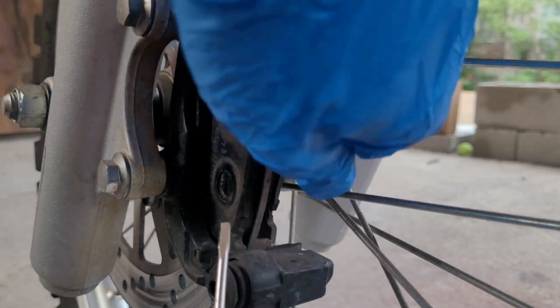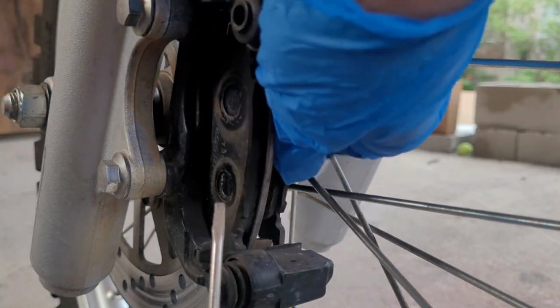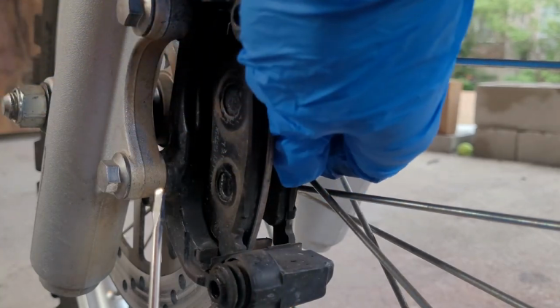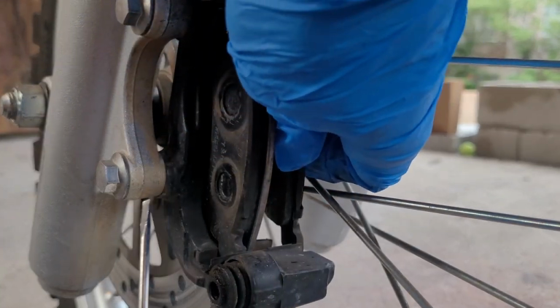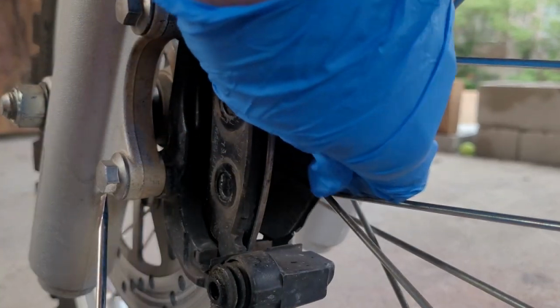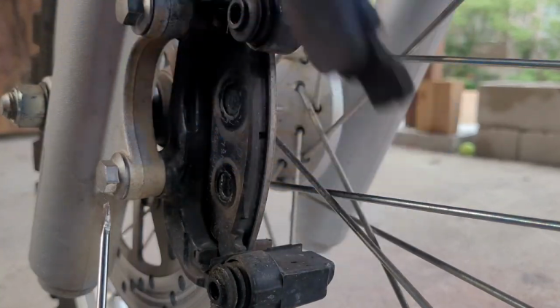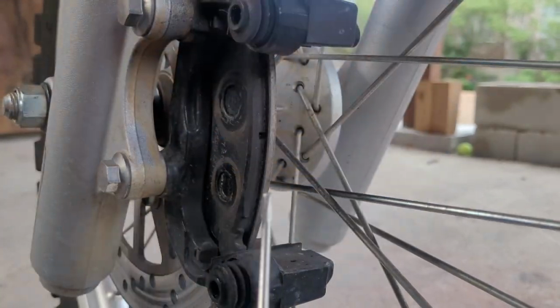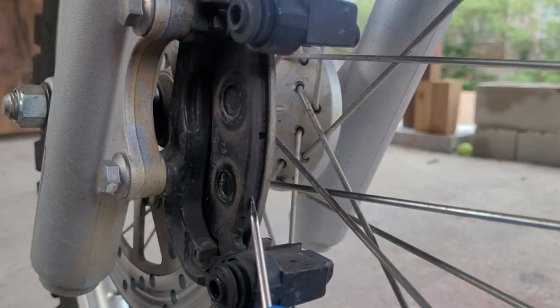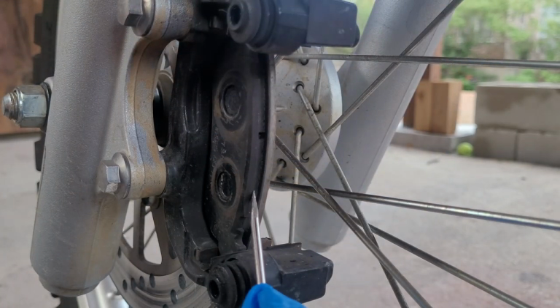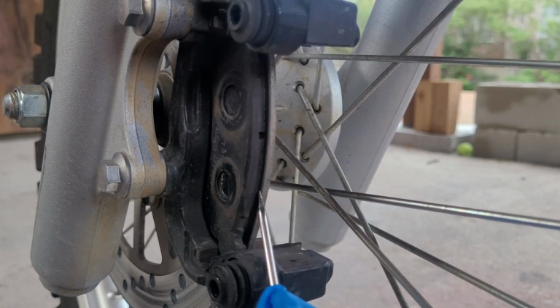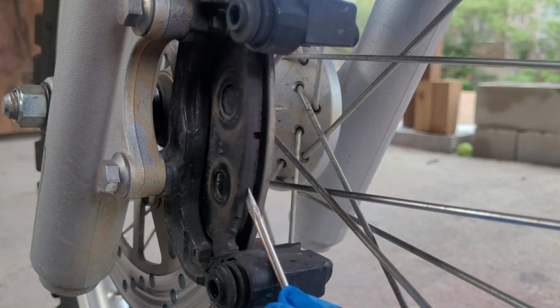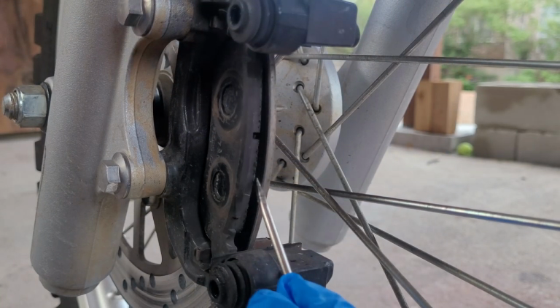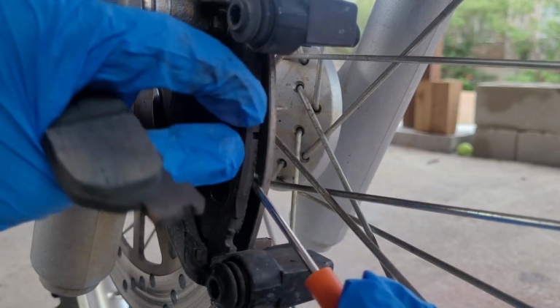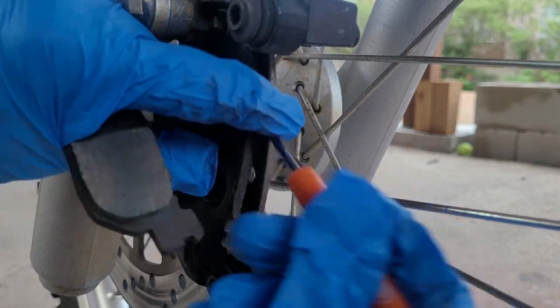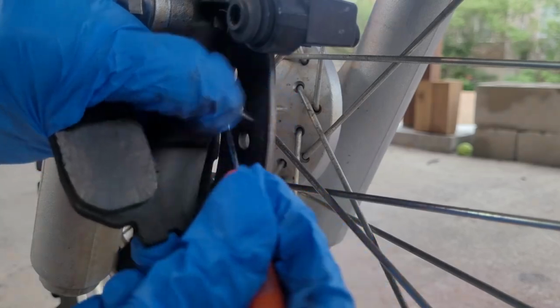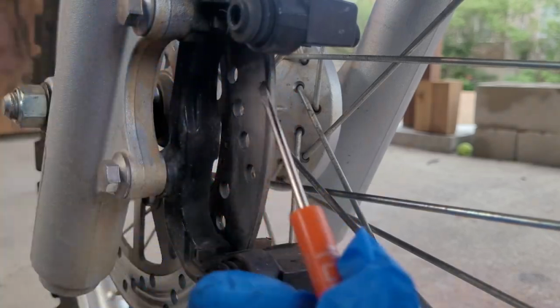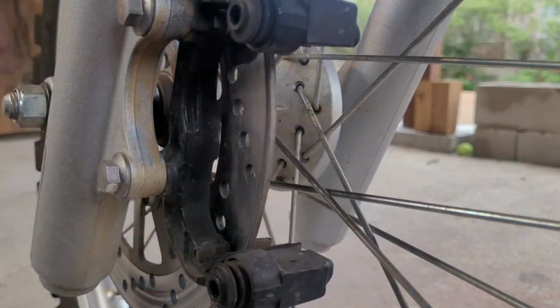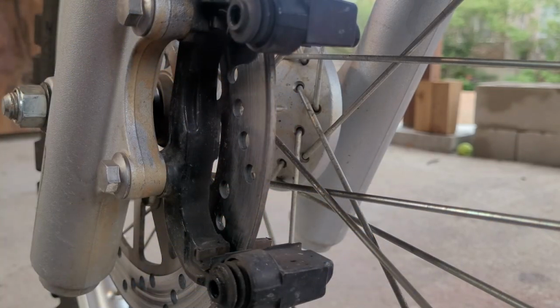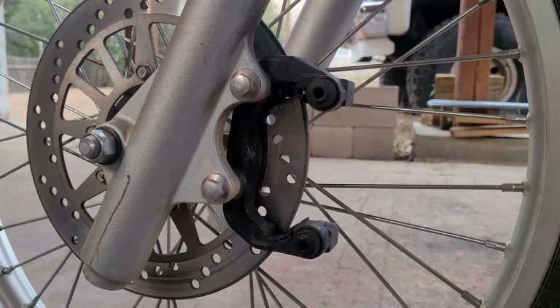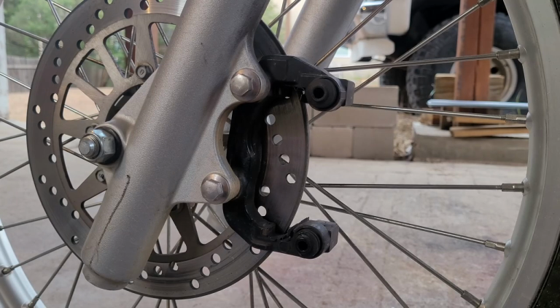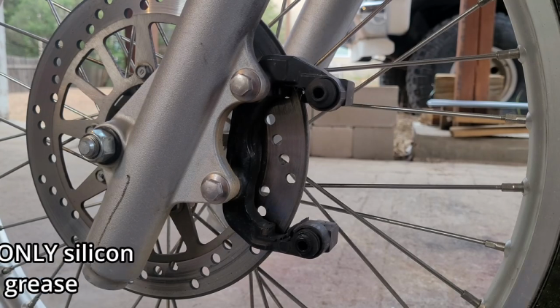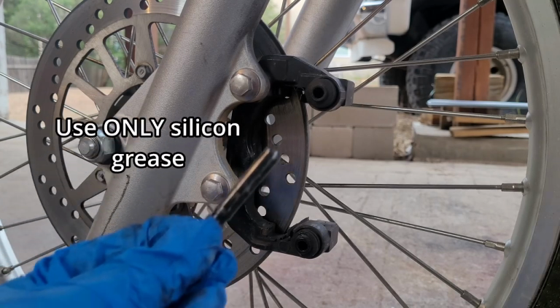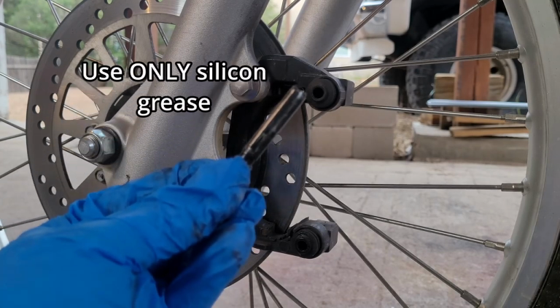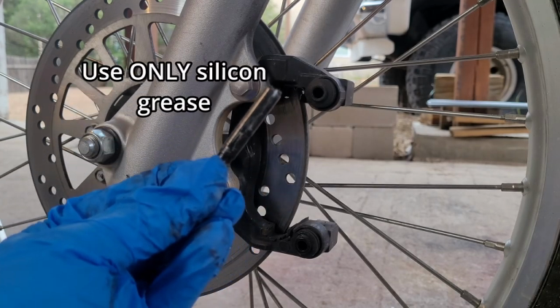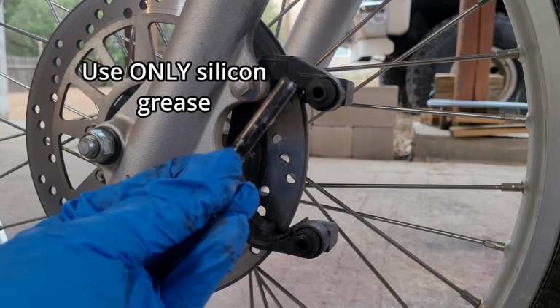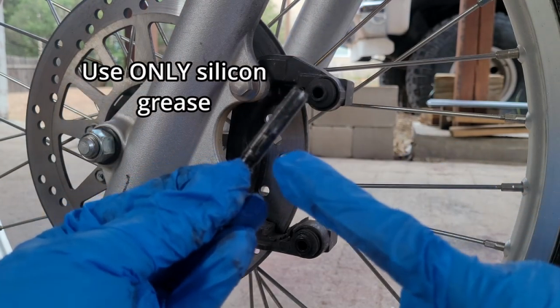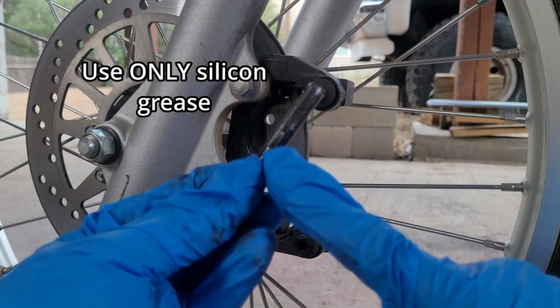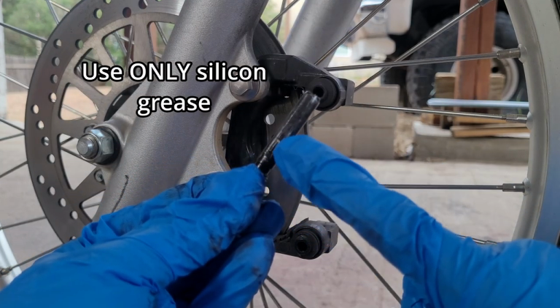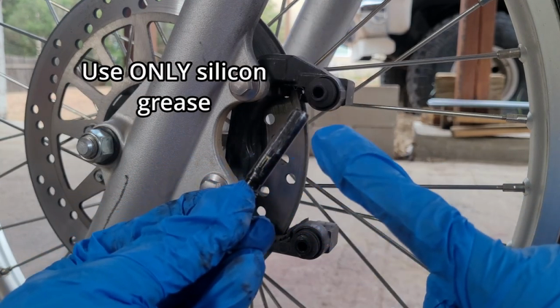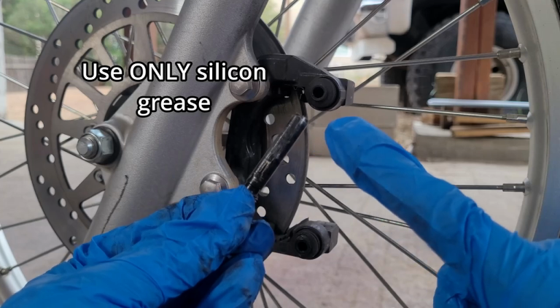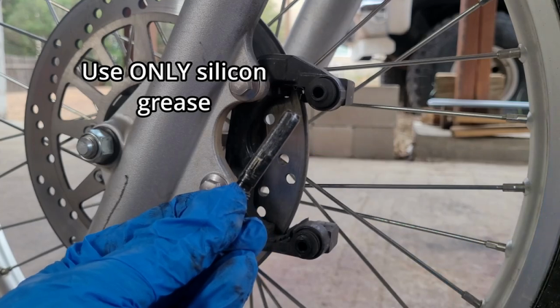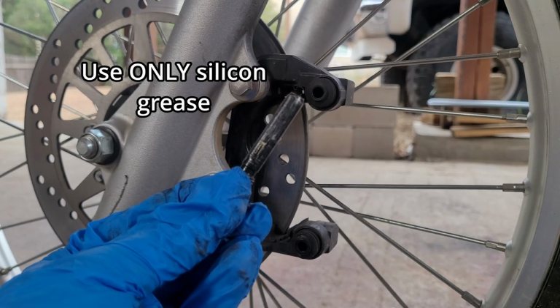Next, you're going to remove the old brake pads, and then you can throw them away. Before moving on, don't forget to grease your slide pins — this will keep them smooth and prevent them from locking up.